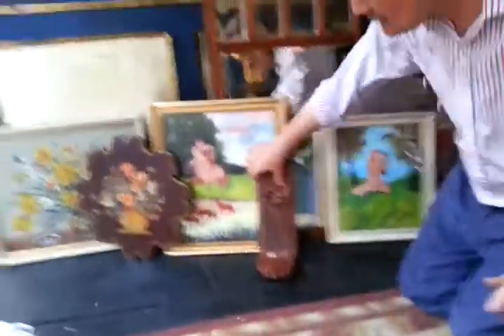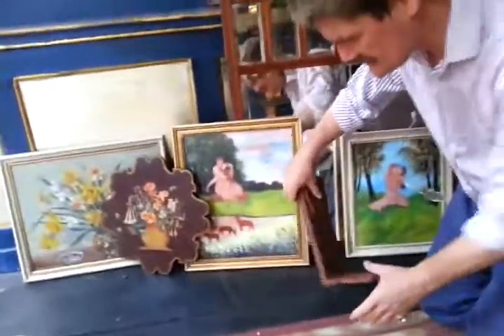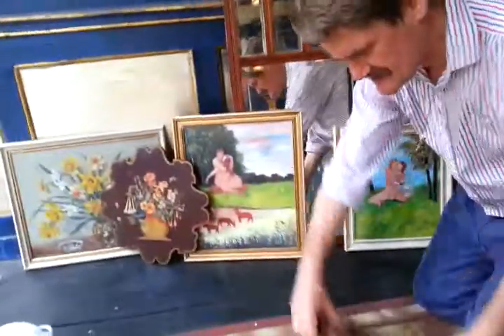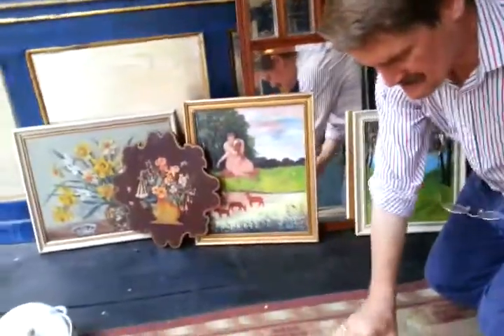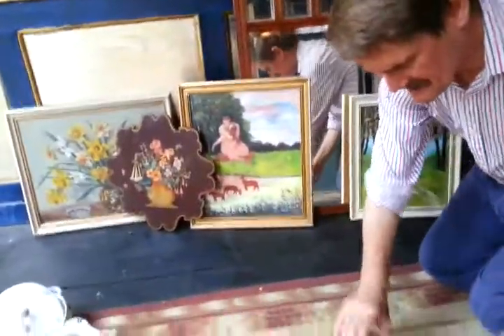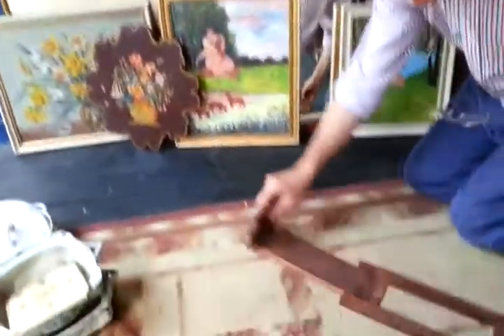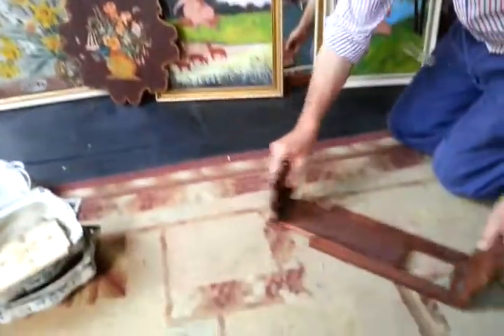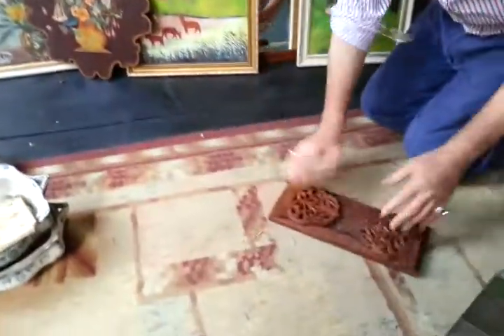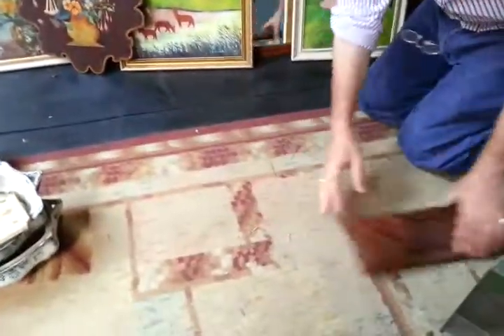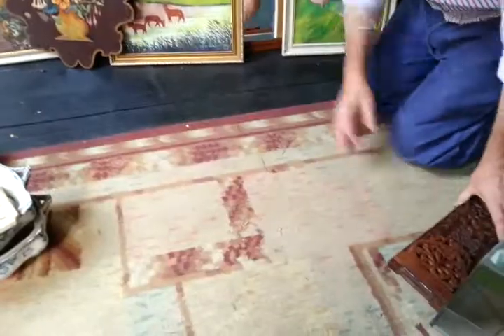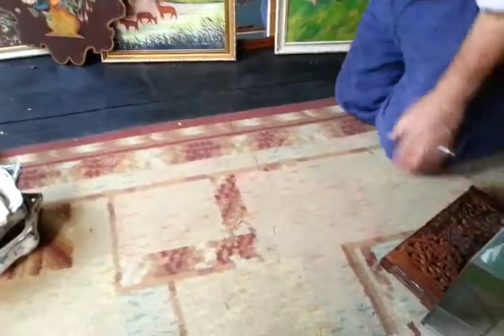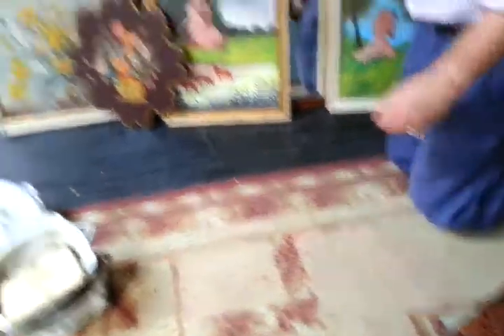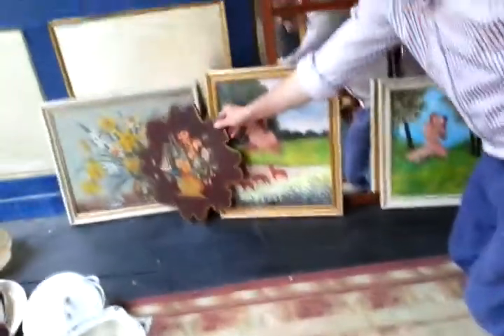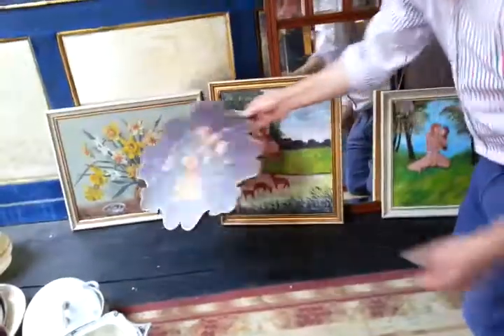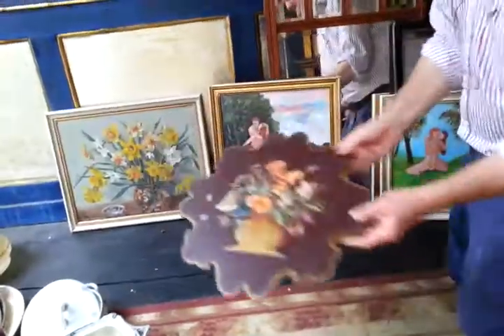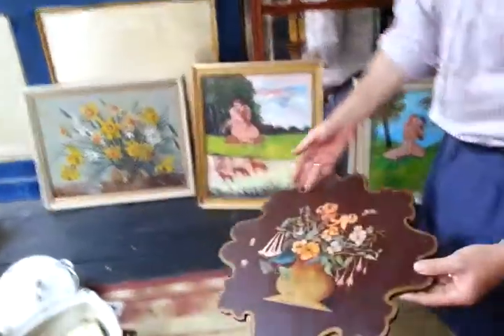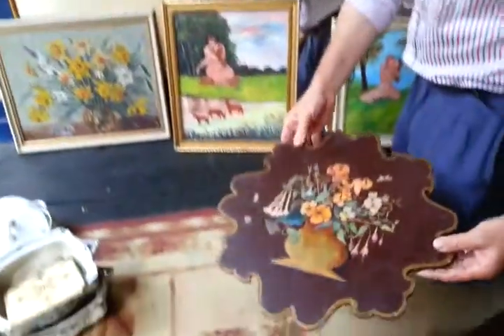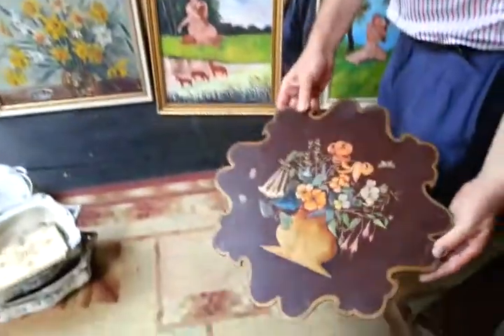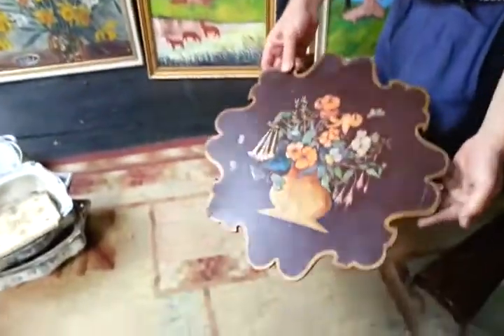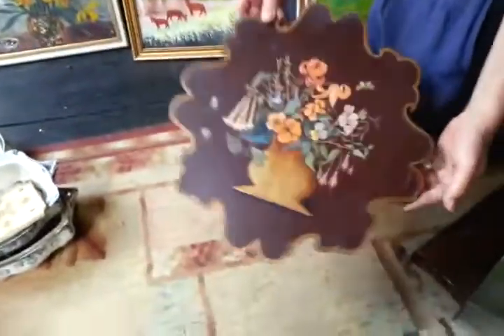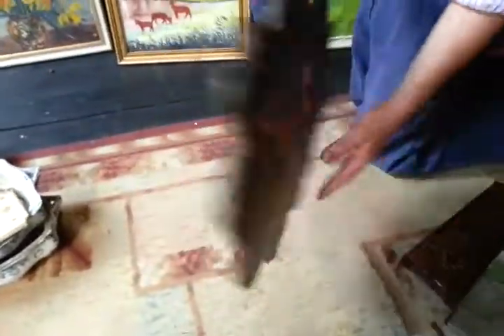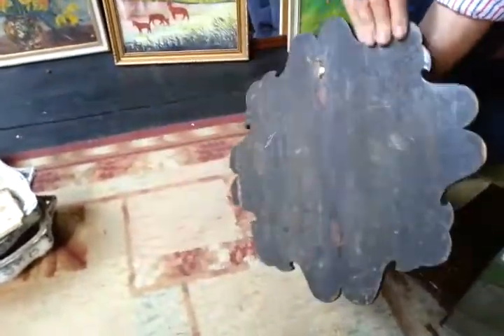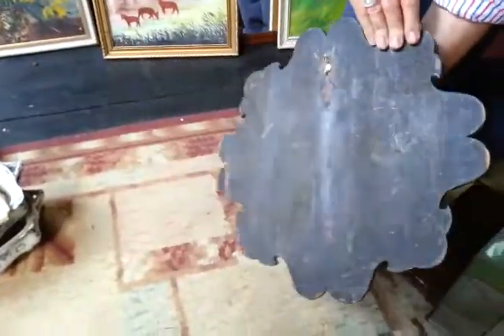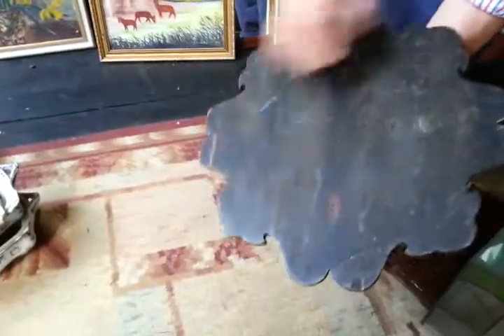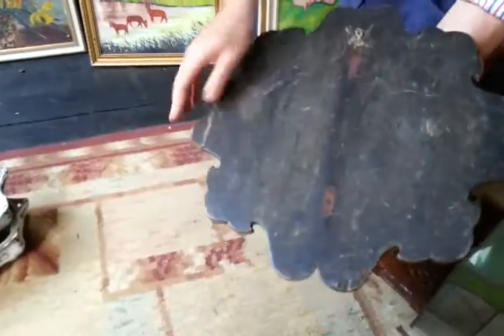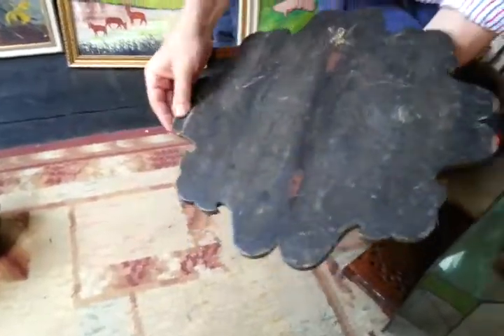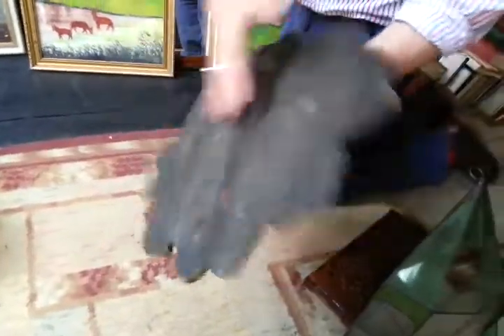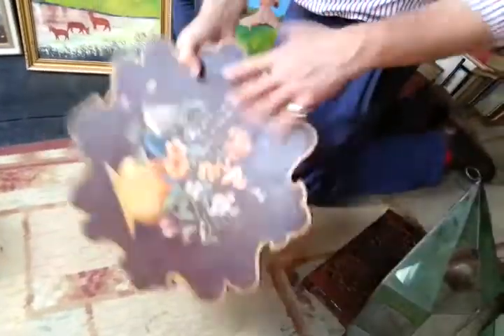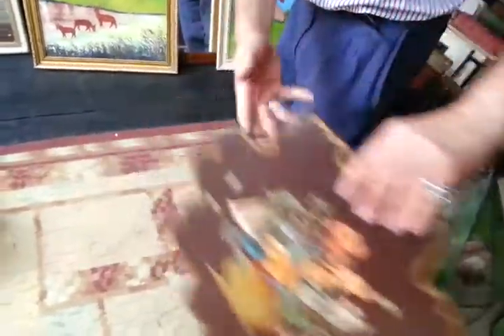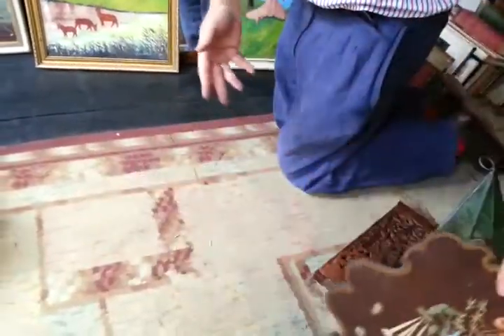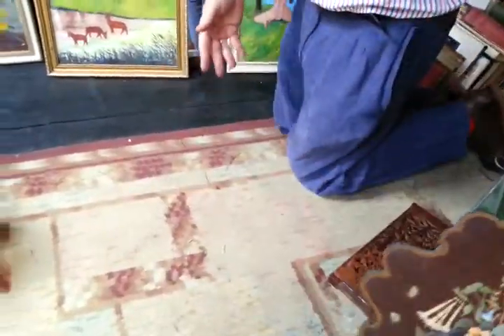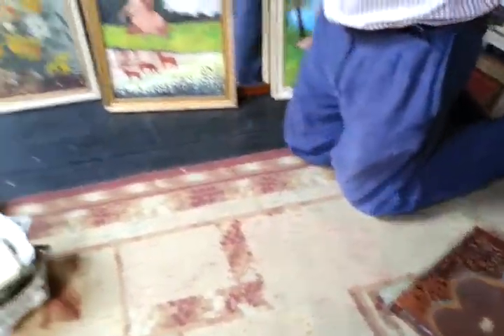You've got an Indian expanding book rest. You've got this sort of 1920s, 30s Barbola-type painted plaque, a bit glued together again, but a nice decorative piece.